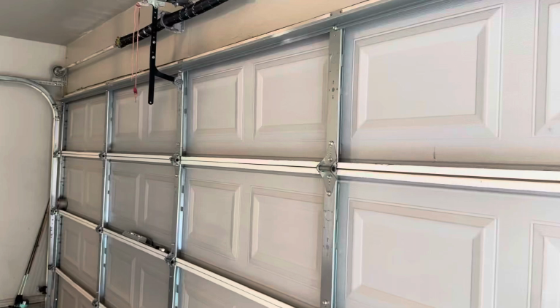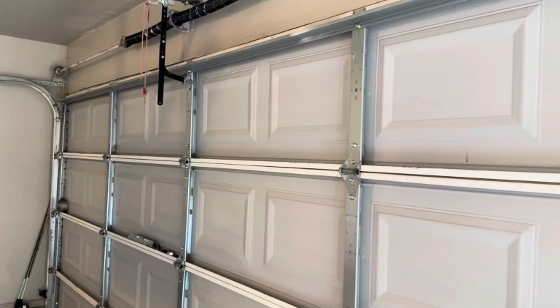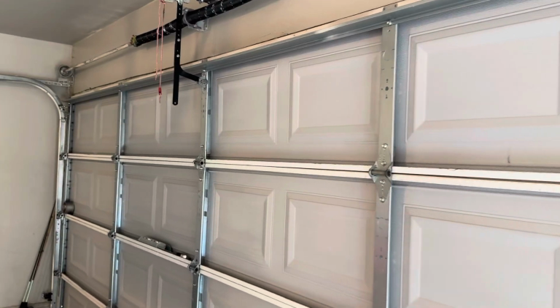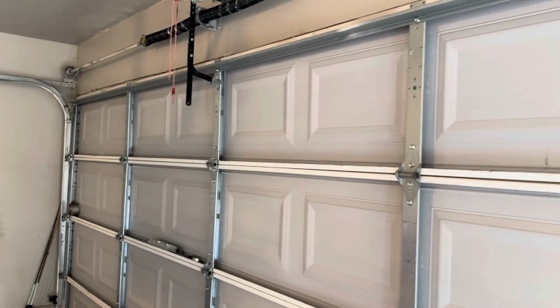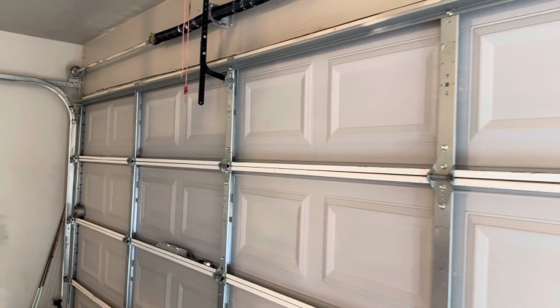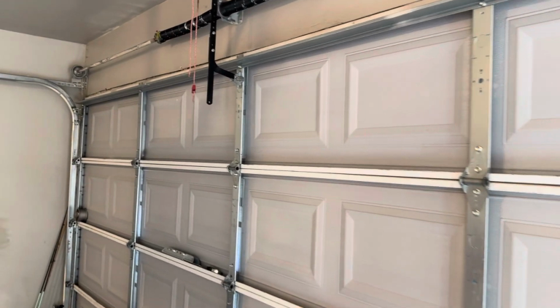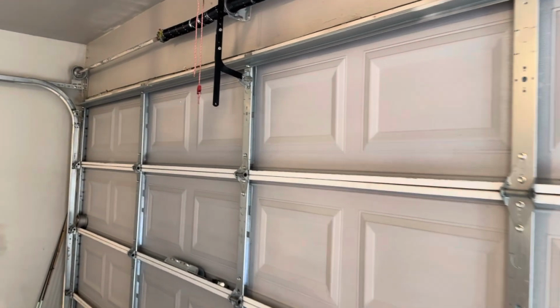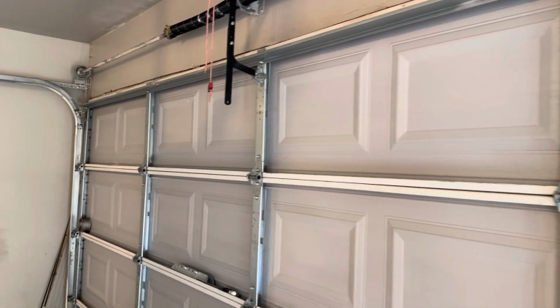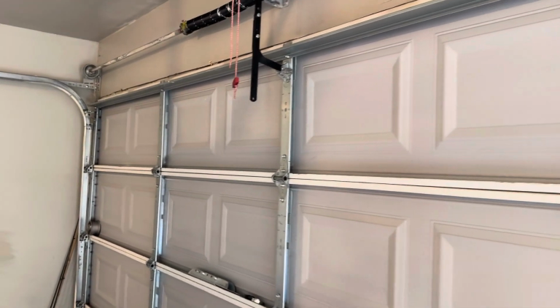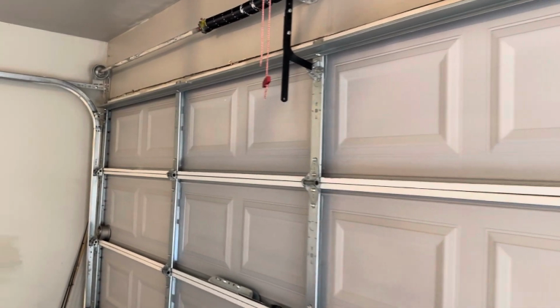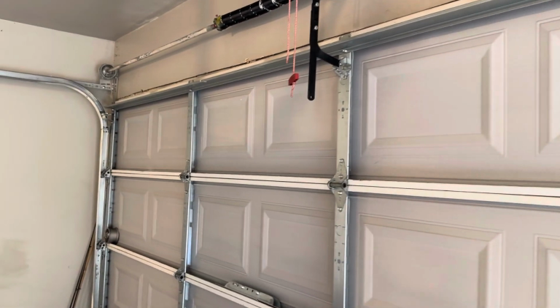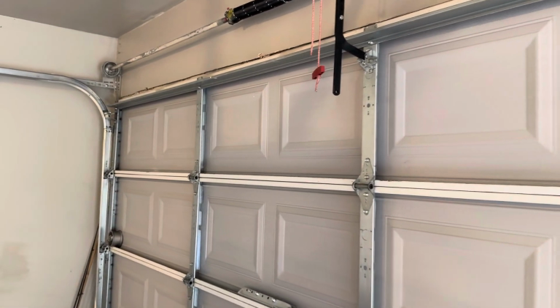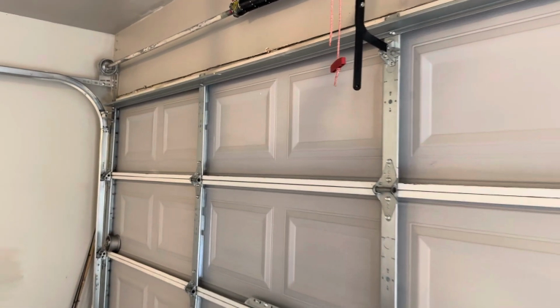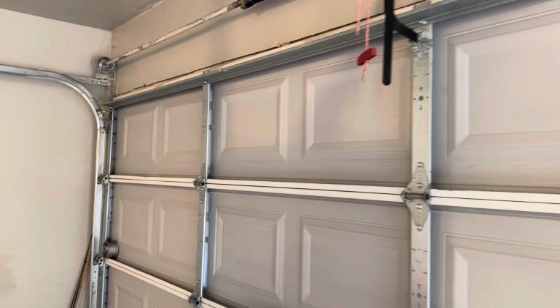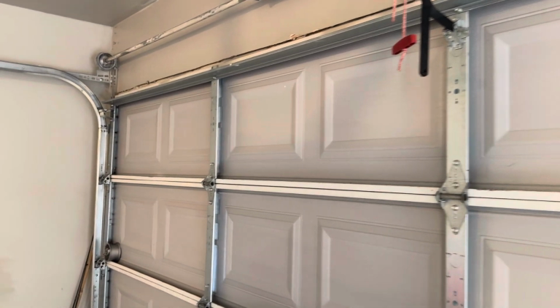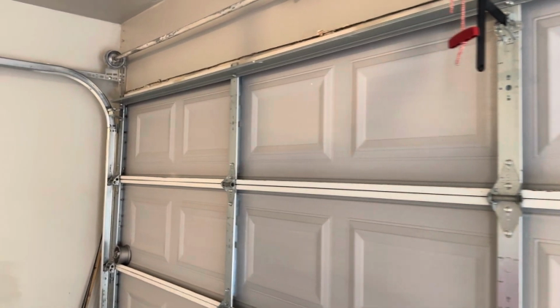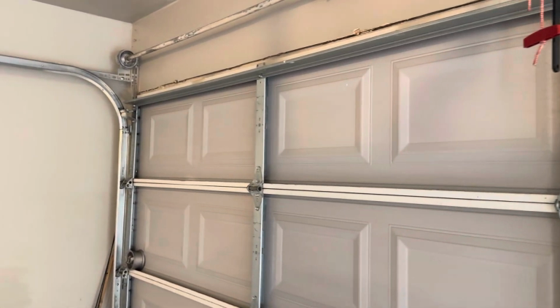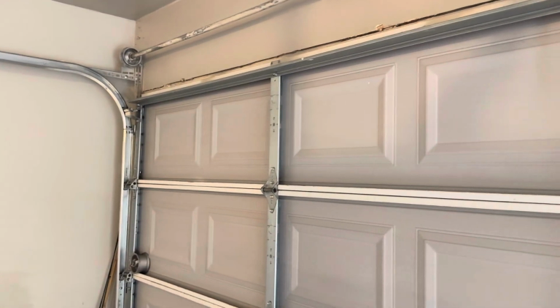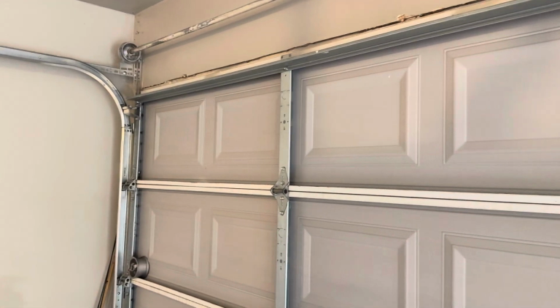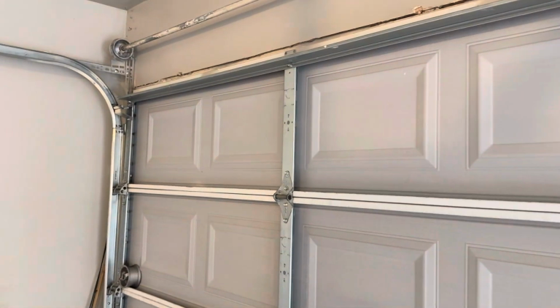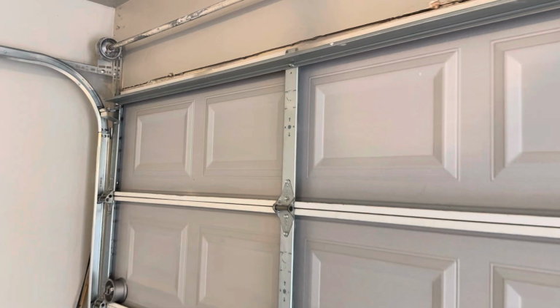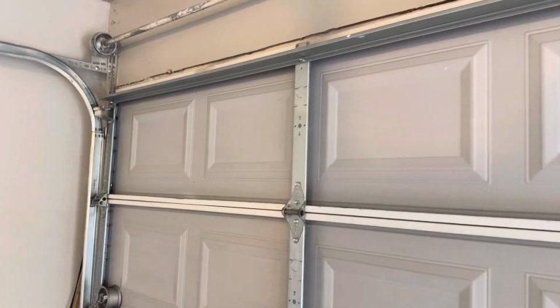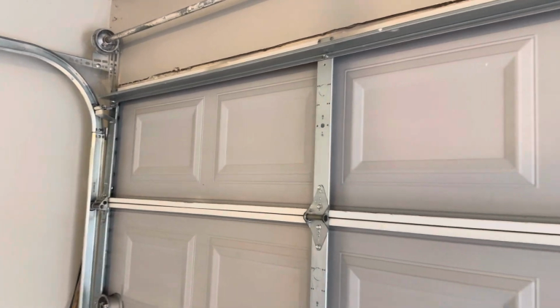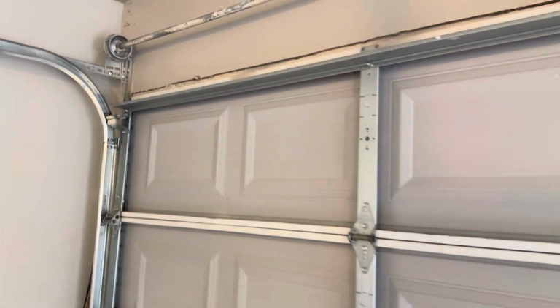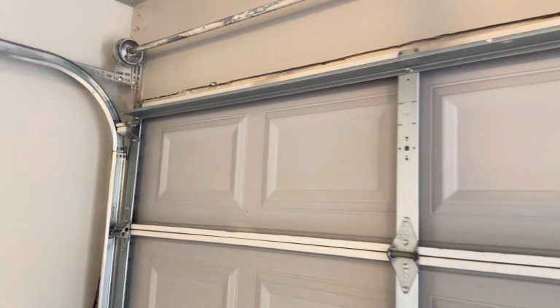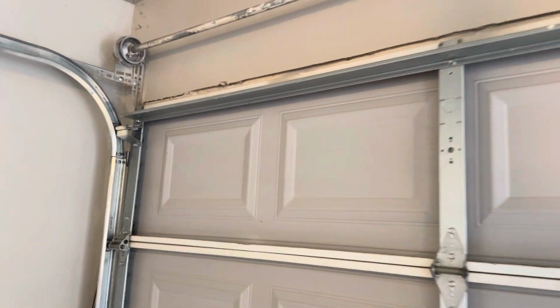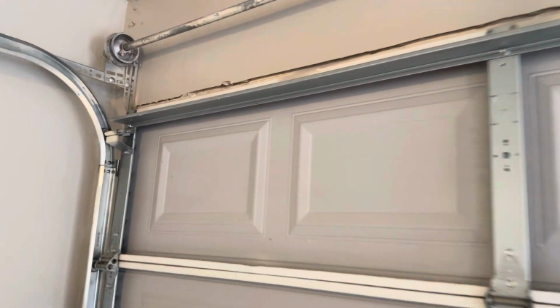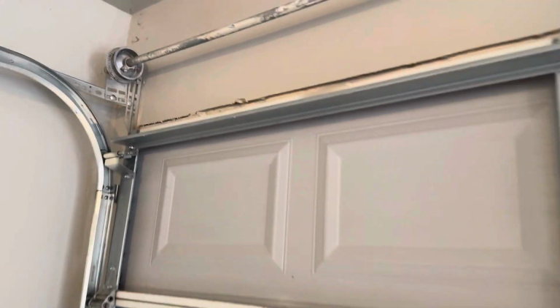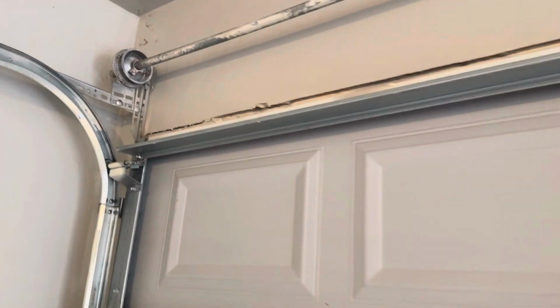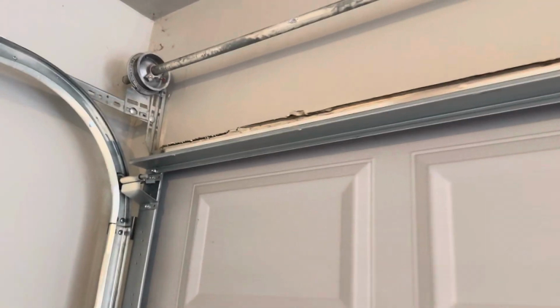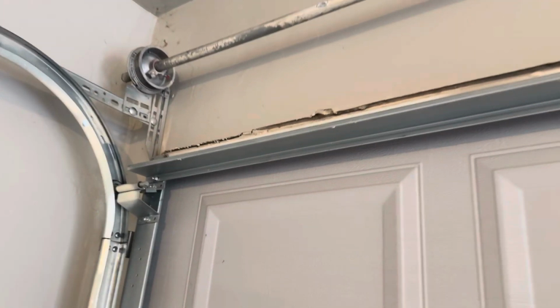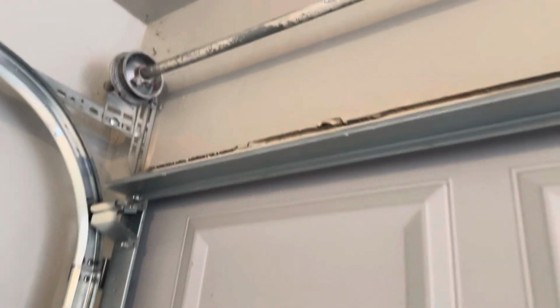This is Pro-X Garage Door Repair in Oklahoma City. I'm going to go over all the components of a garage door so you know what they're called if you need to refer to them. We'll just start here at the top.